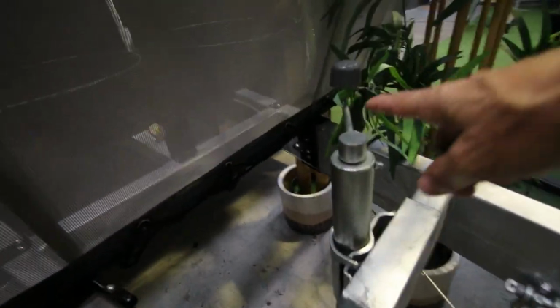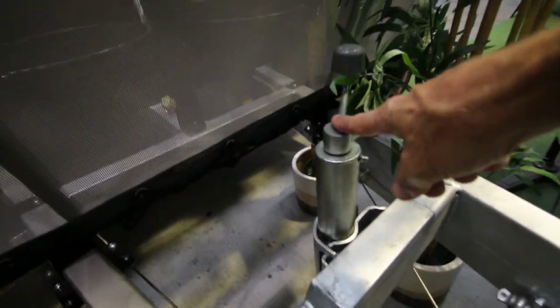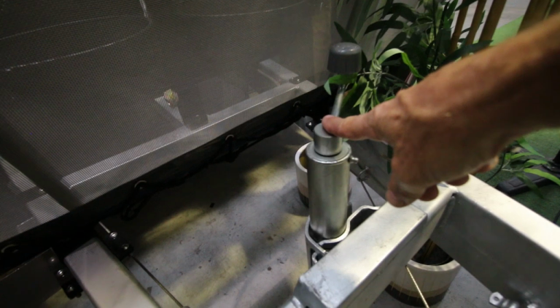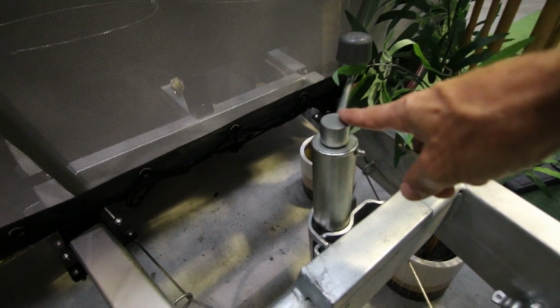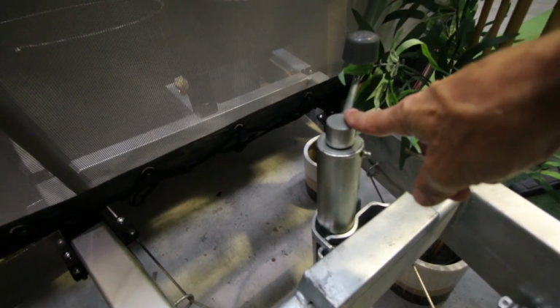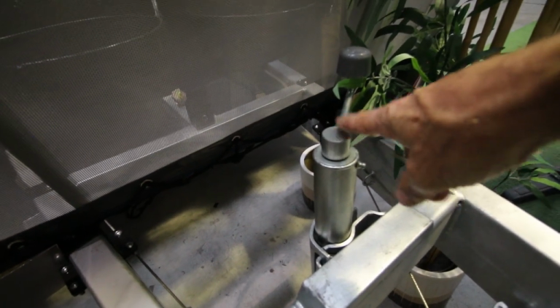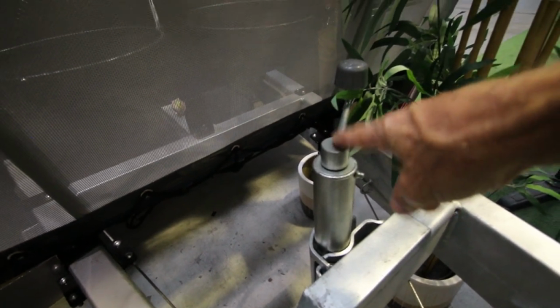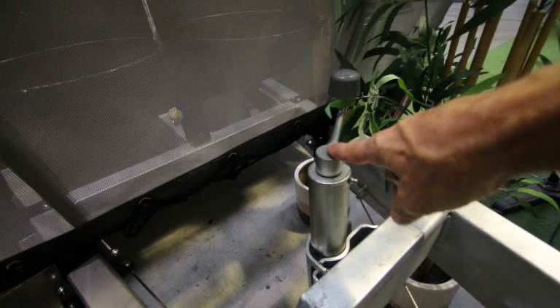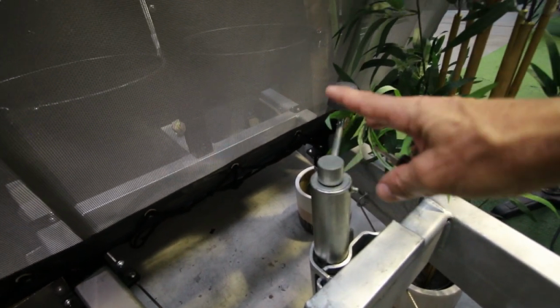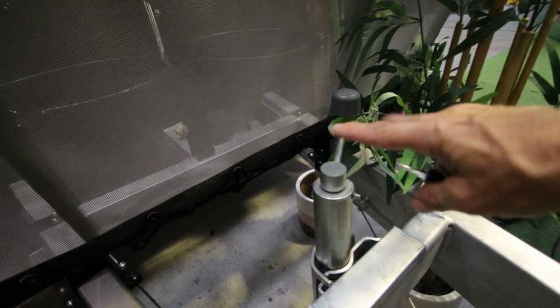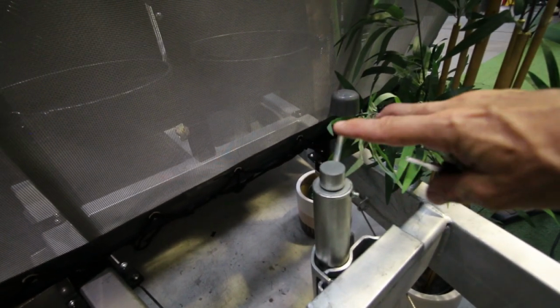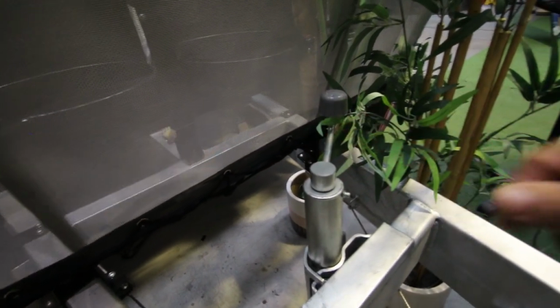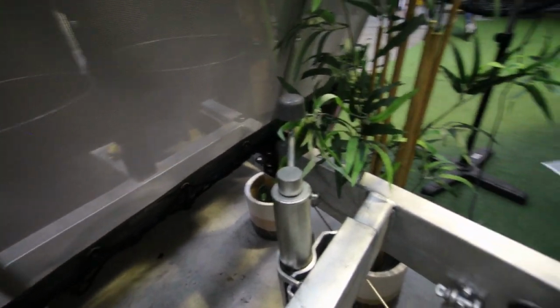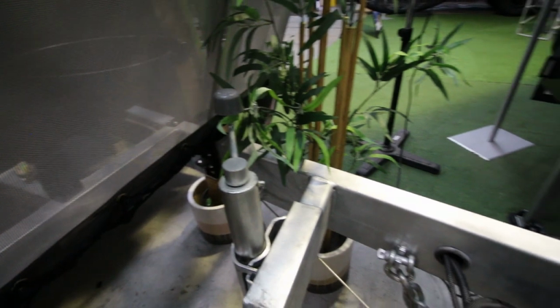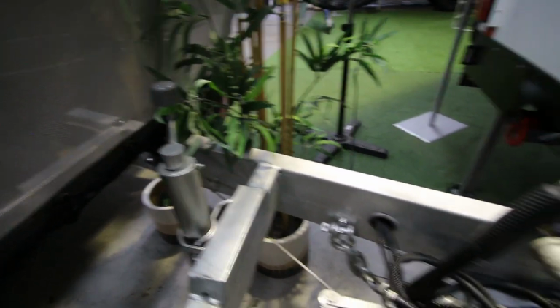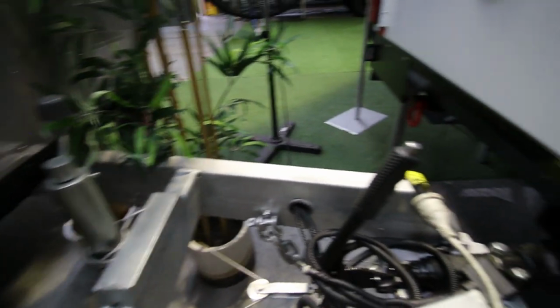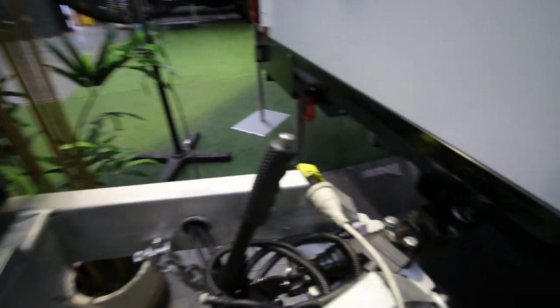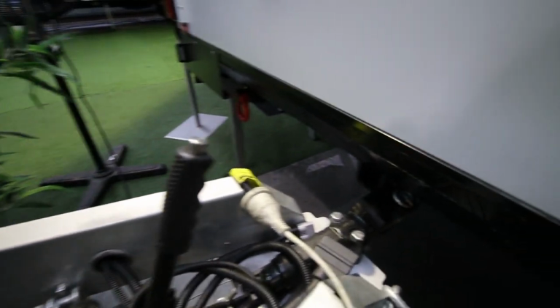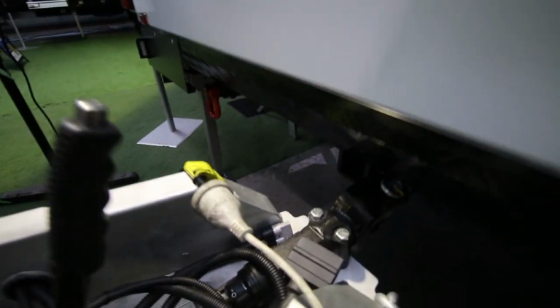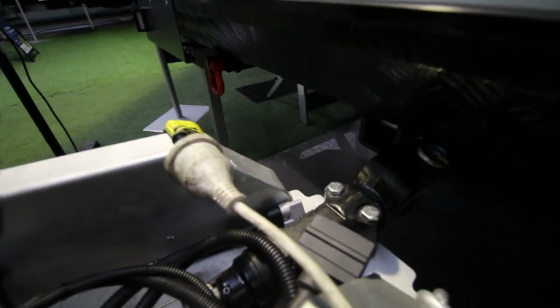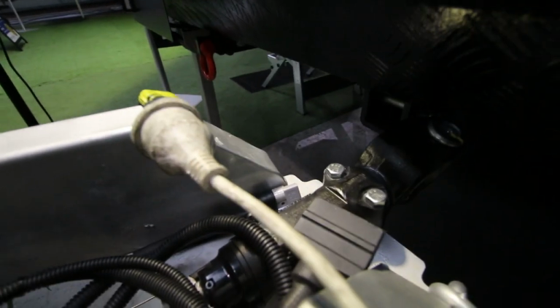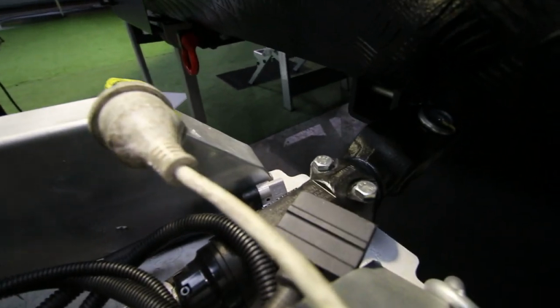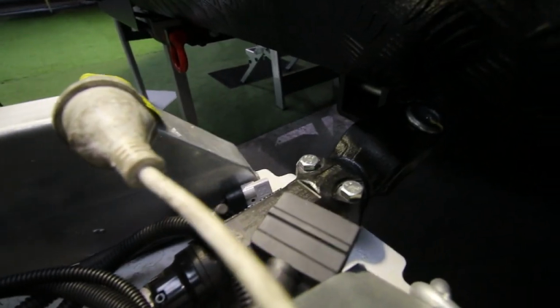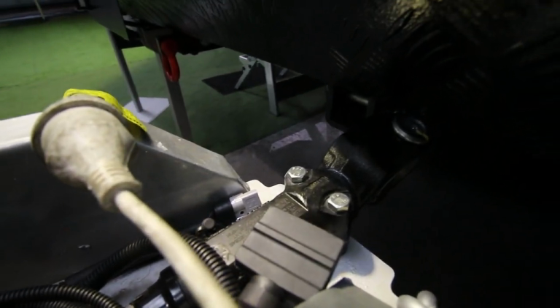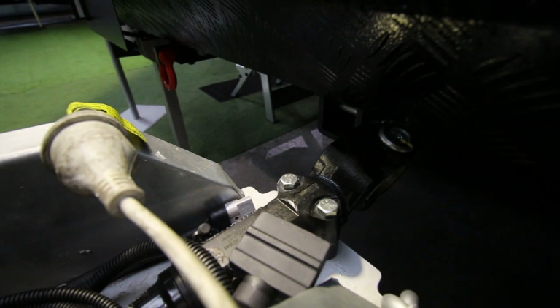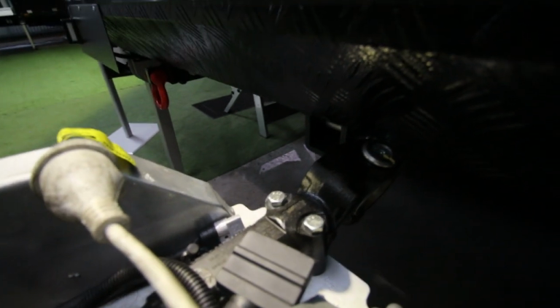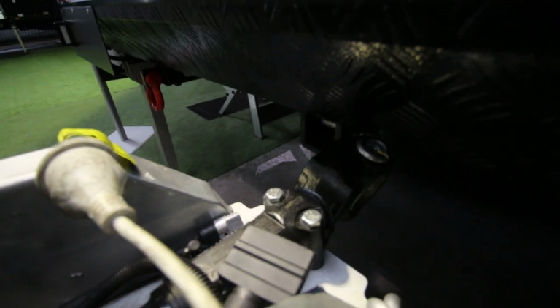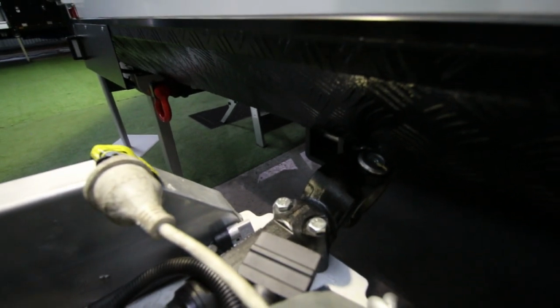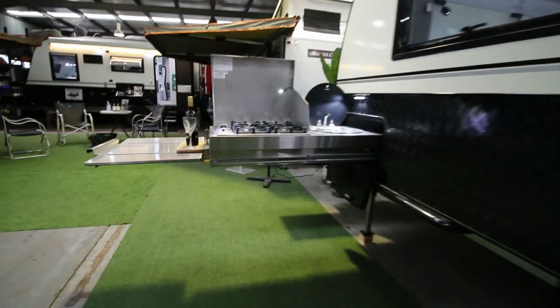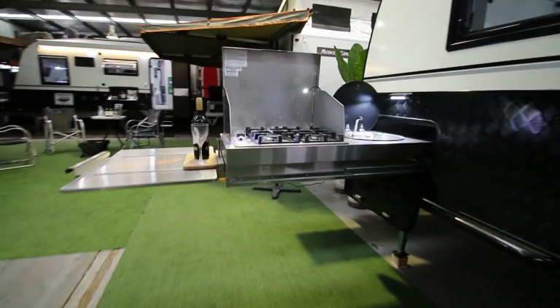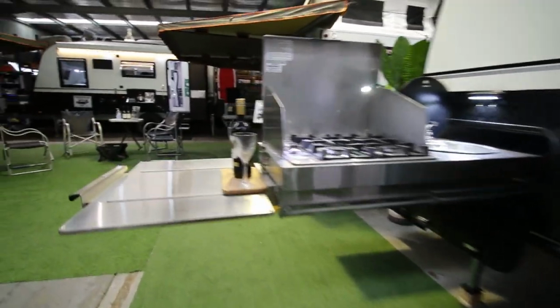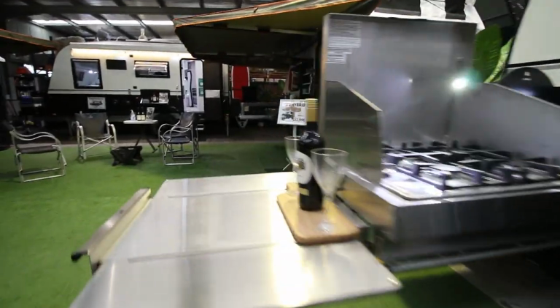Jockey wheel in the centre position, which helps keep the van on an even keel when you set up. And there's a DO35 coupling in there with the handbrake. We'll go around to the front.